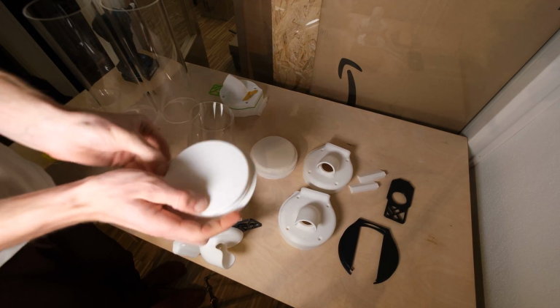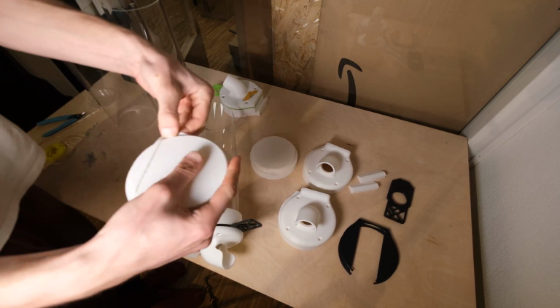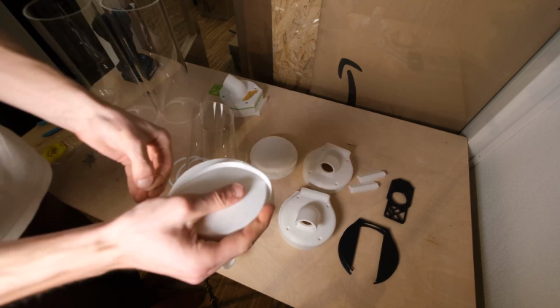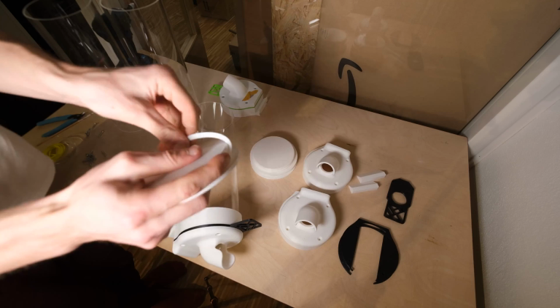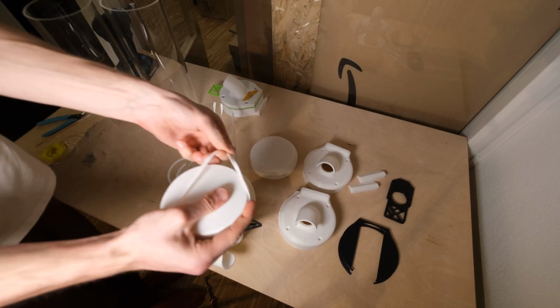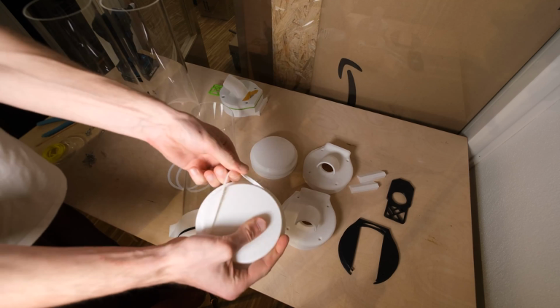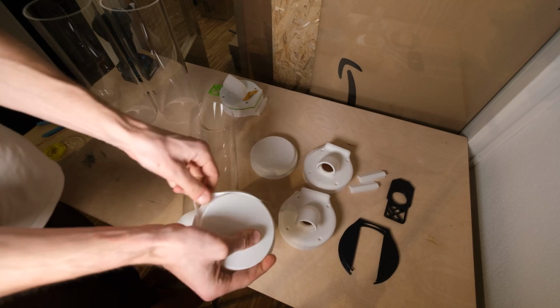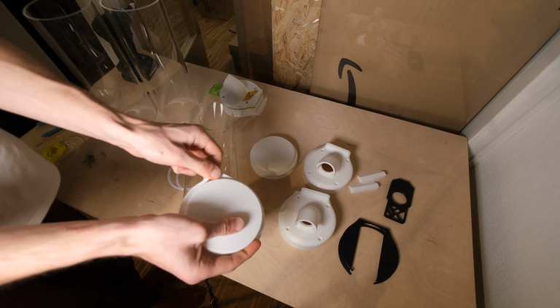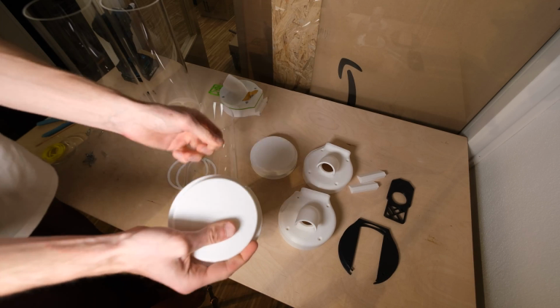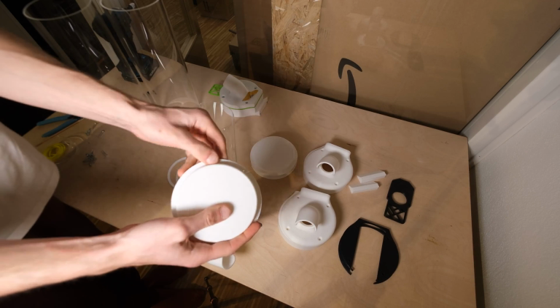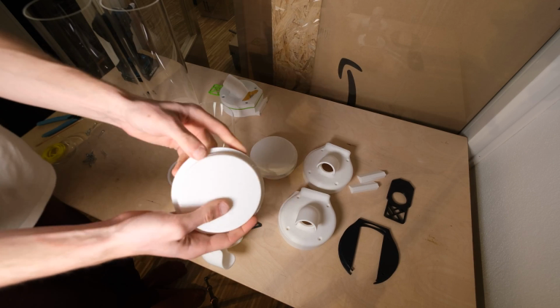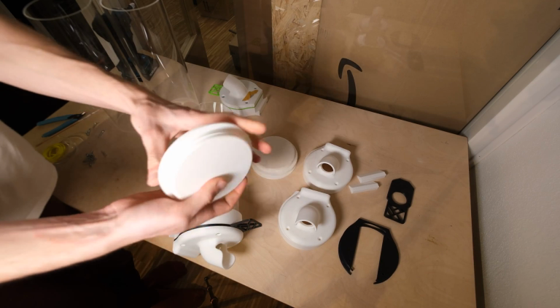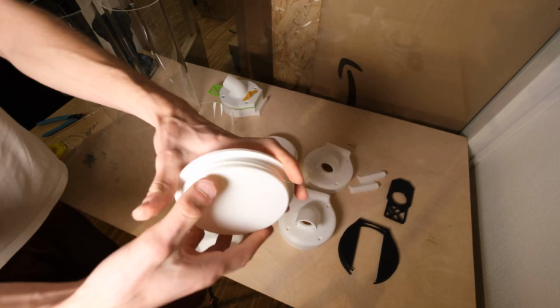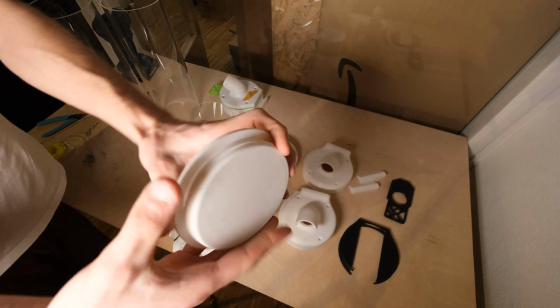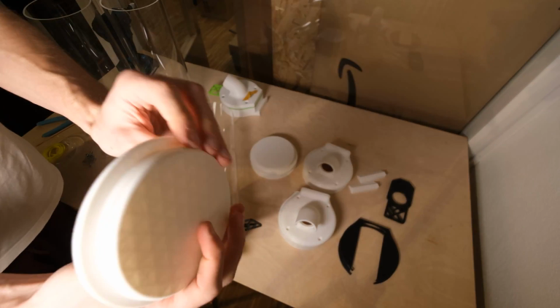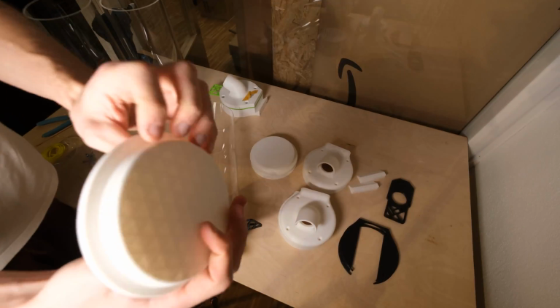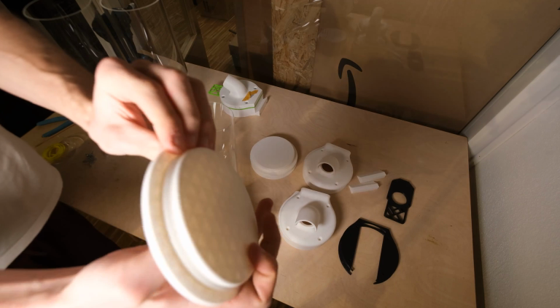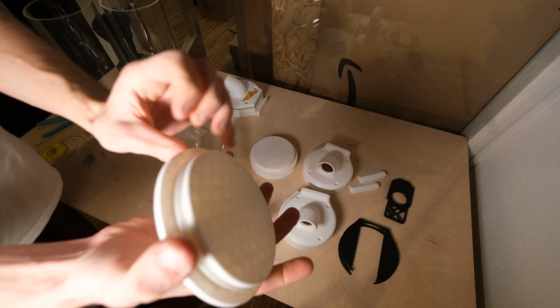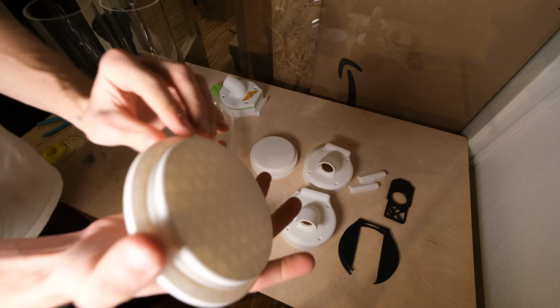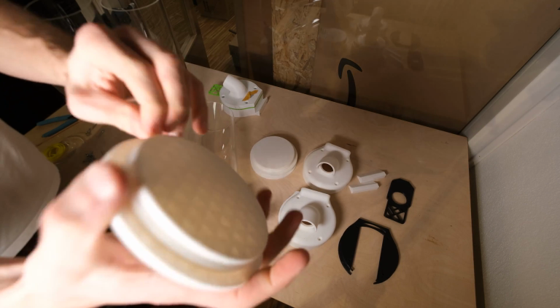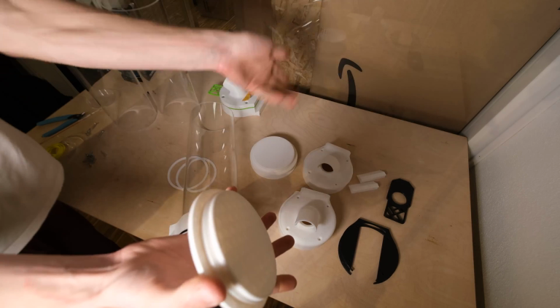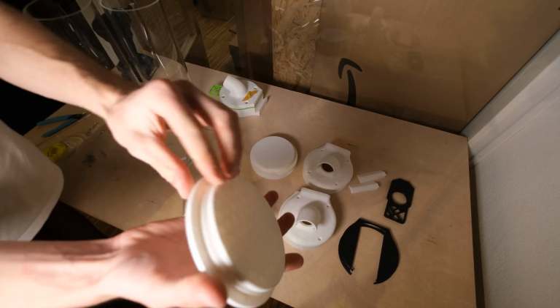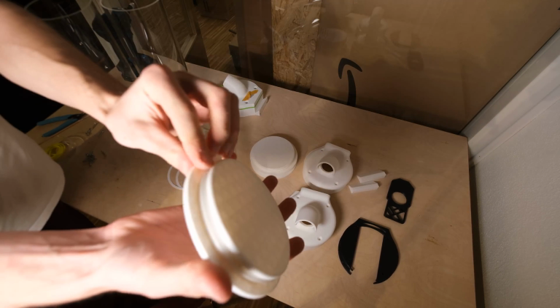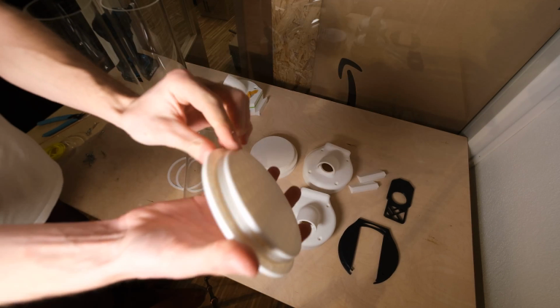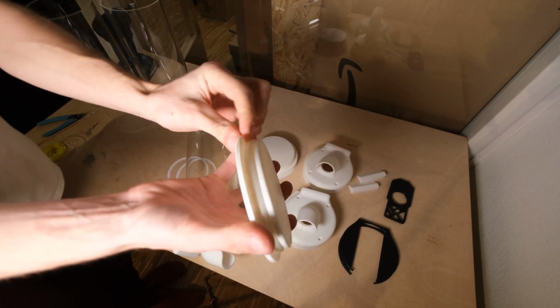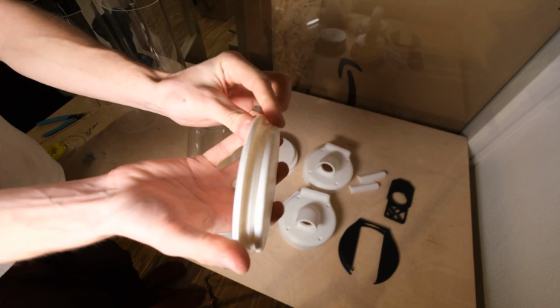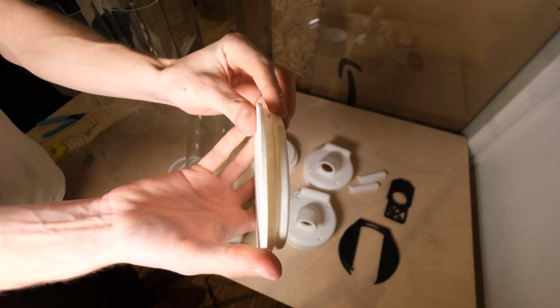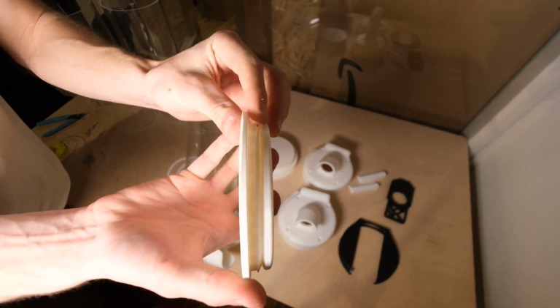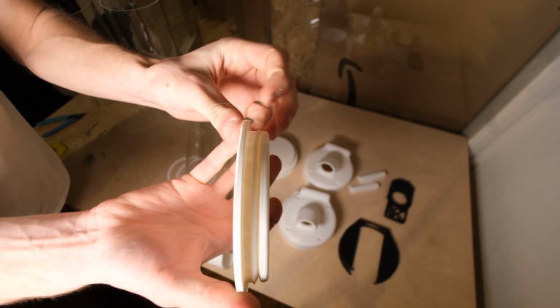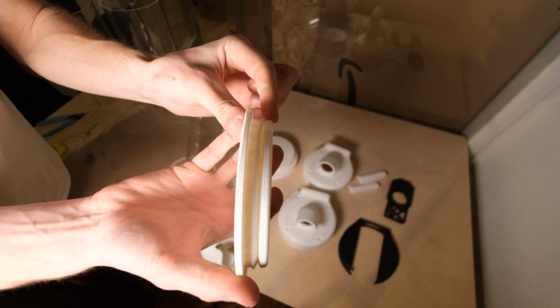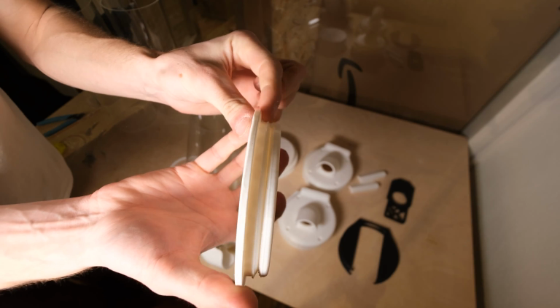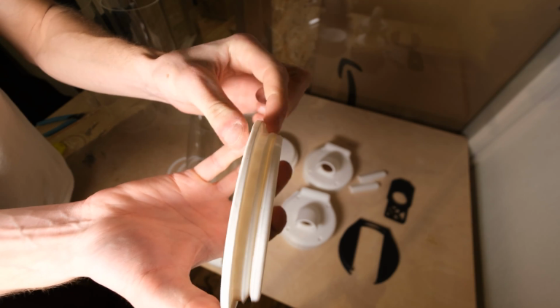I know for you guys it might not be convenient to print with this TPU, so maybe in this case you can find a rubber seal online that has the right dimensions to roughly fit, or you could just leave it away.